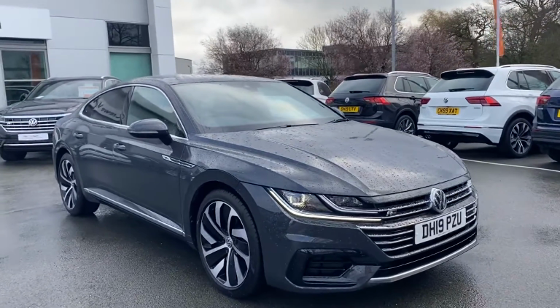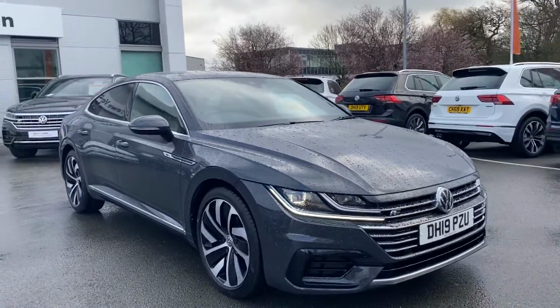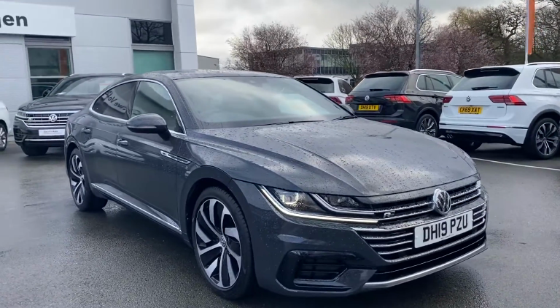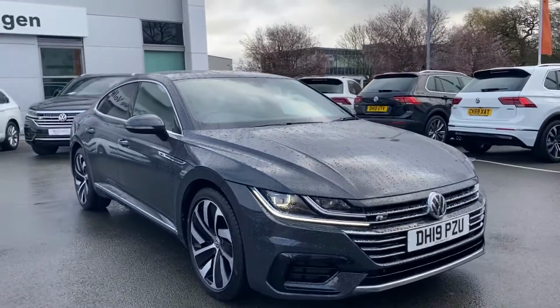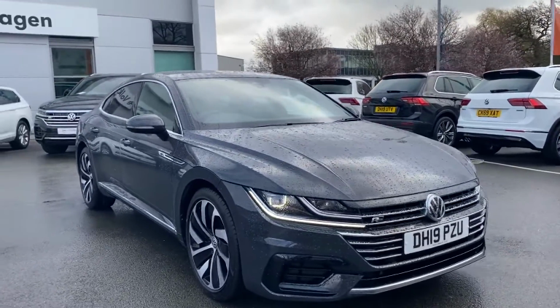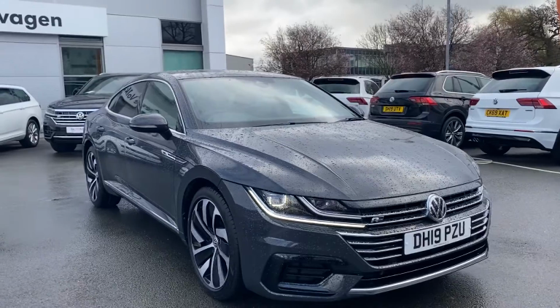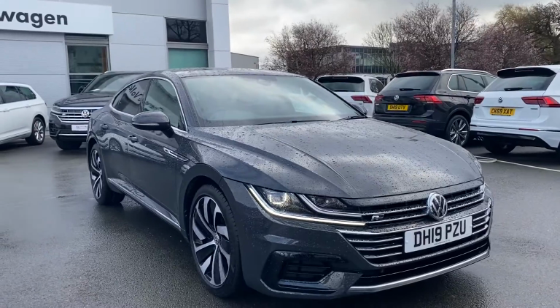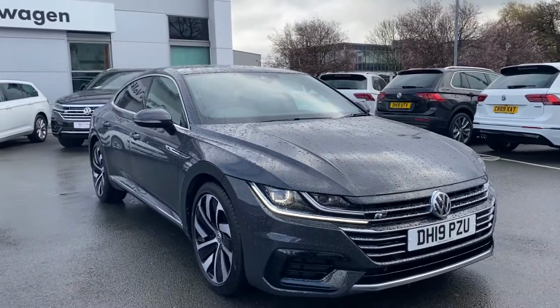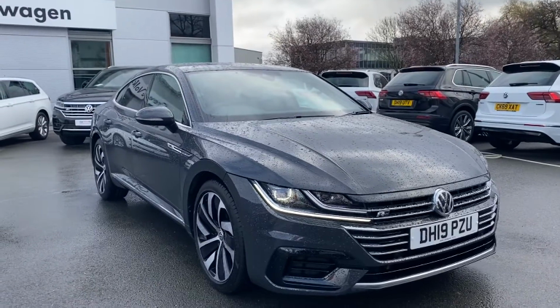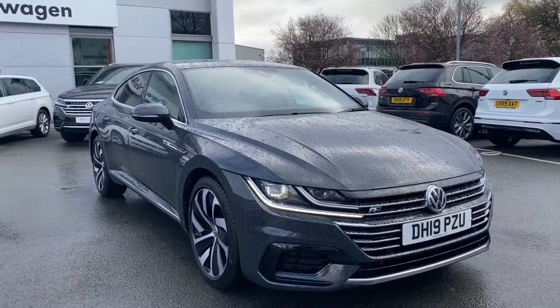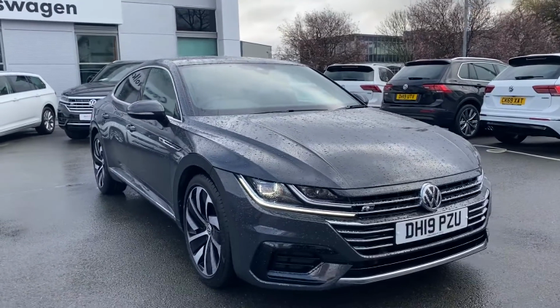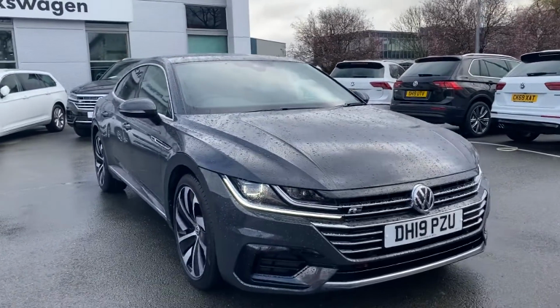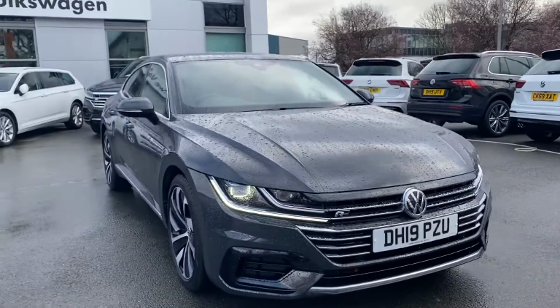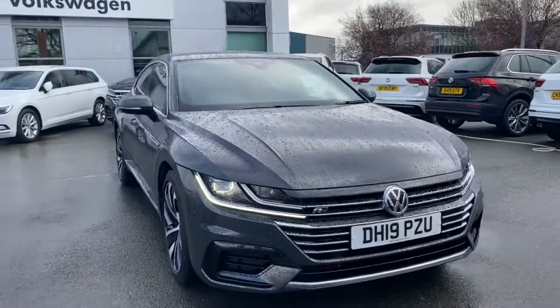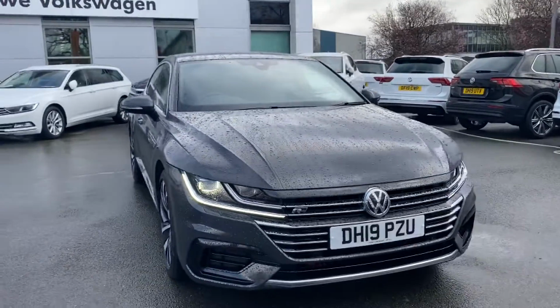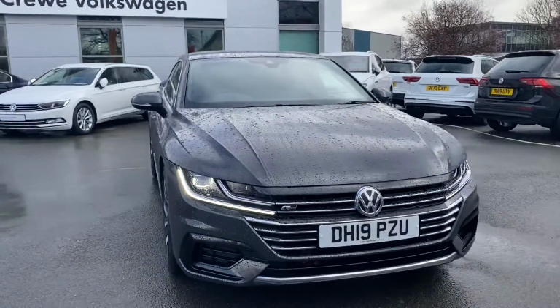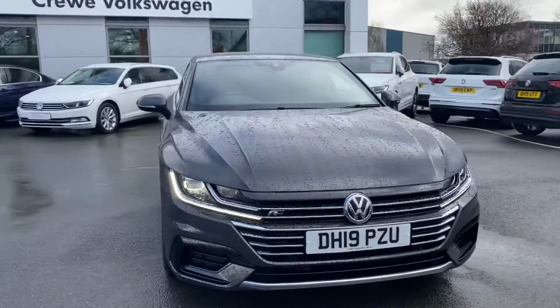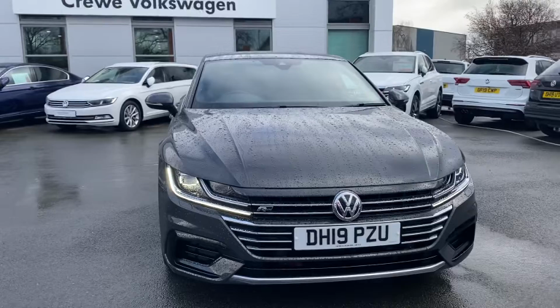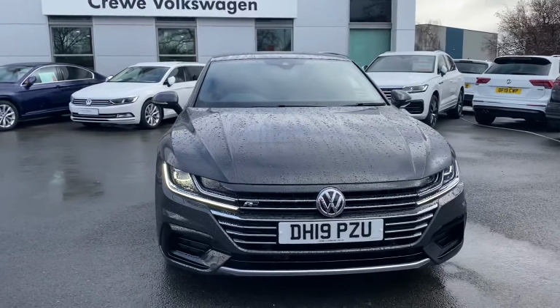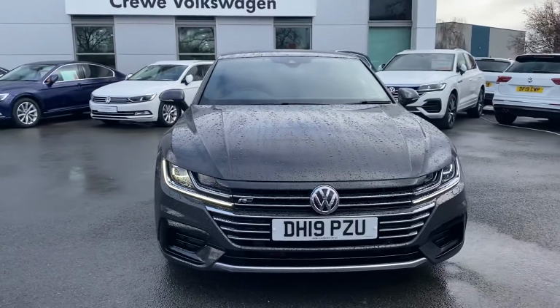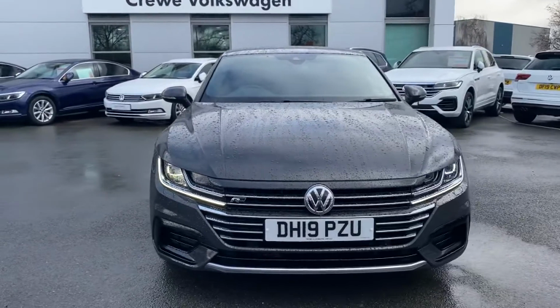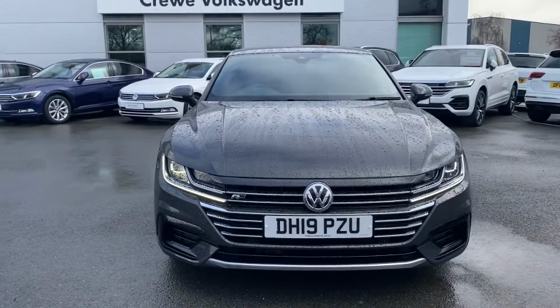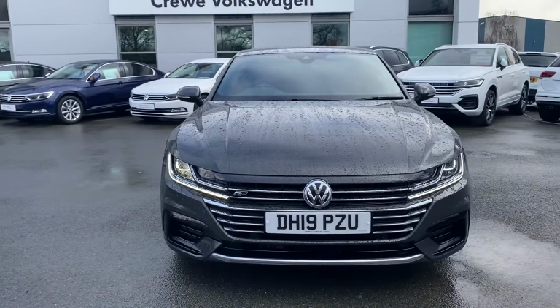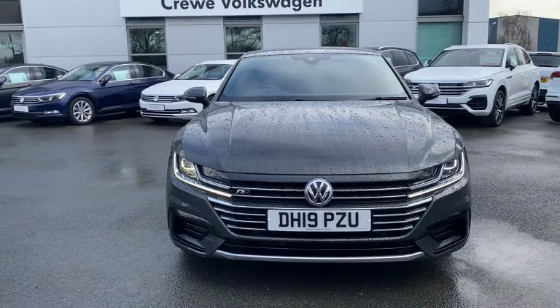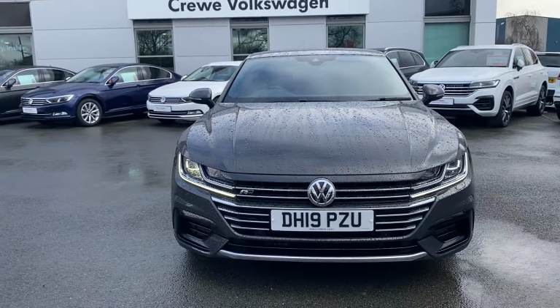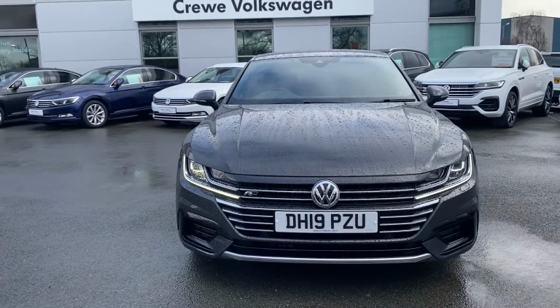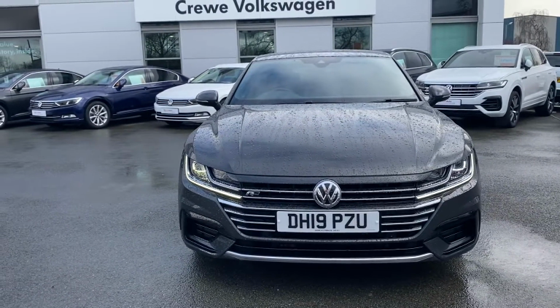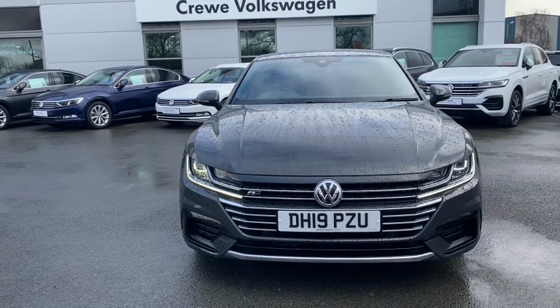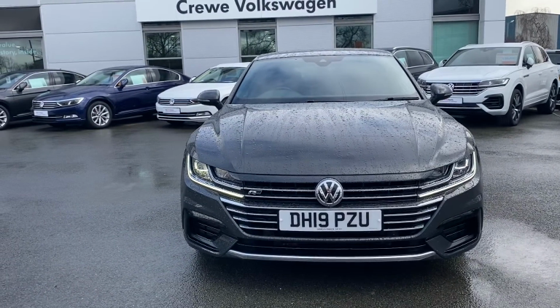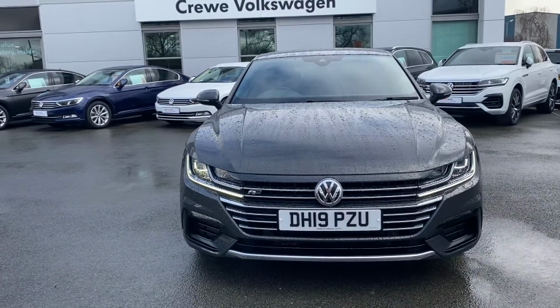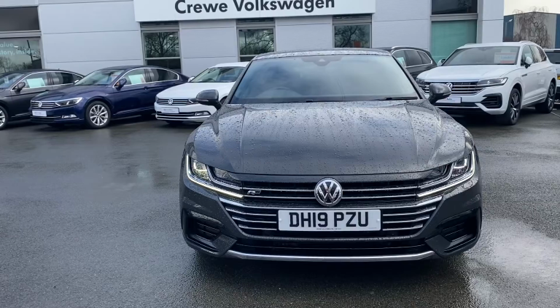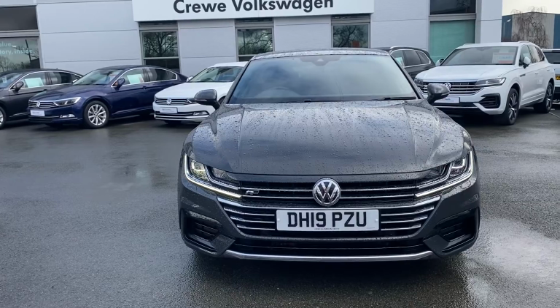It's a 2019 R-line Arteon finished in Urano grey, so it's this really nice, stealthy looking grey that gives it a really aggressive look from the front end. As far as saloon cars go, it is a really nice sporty looking vehicle.